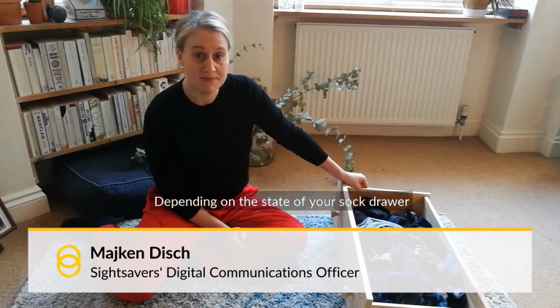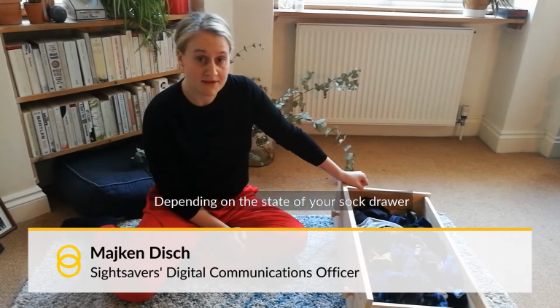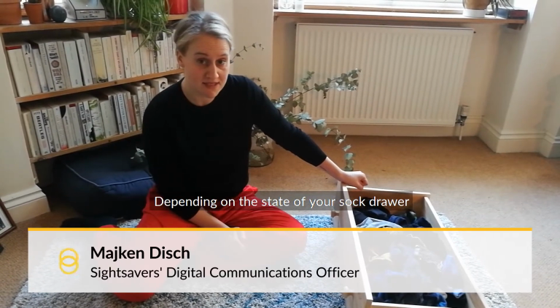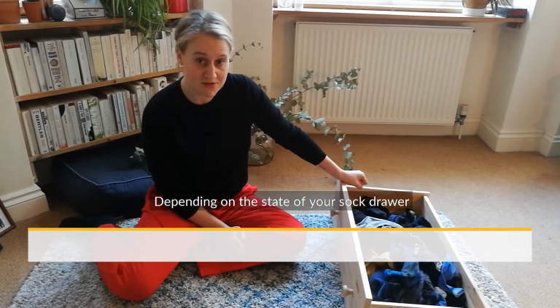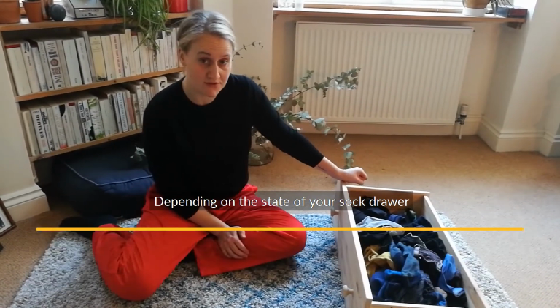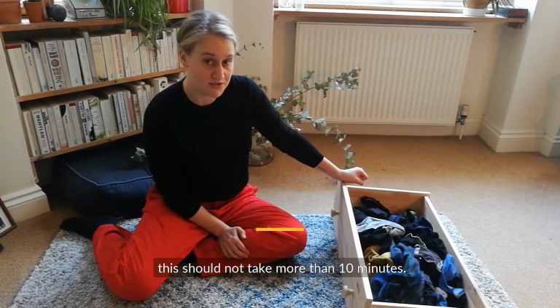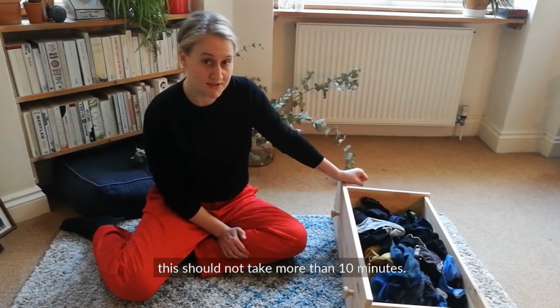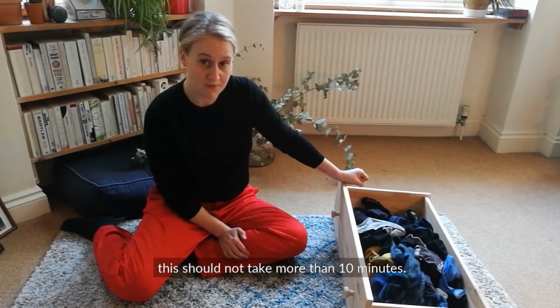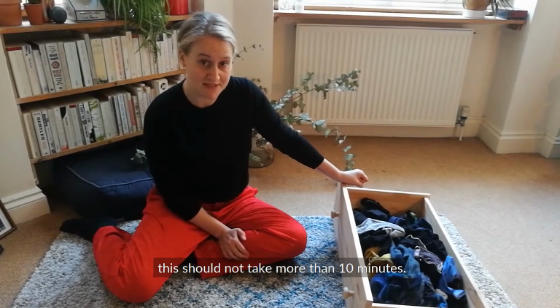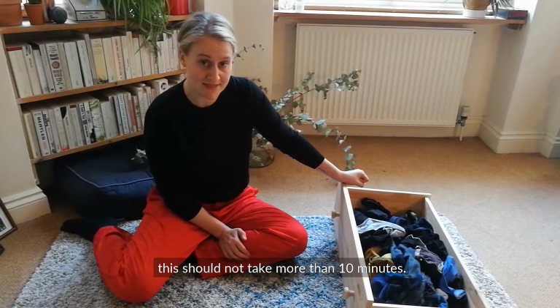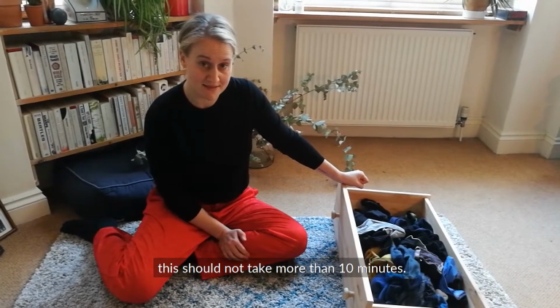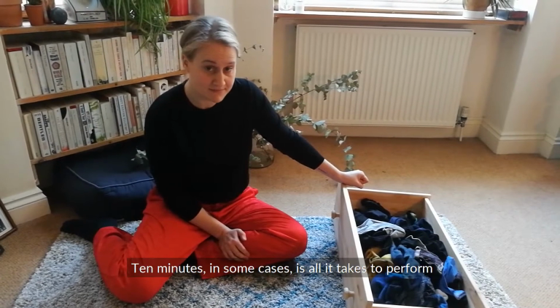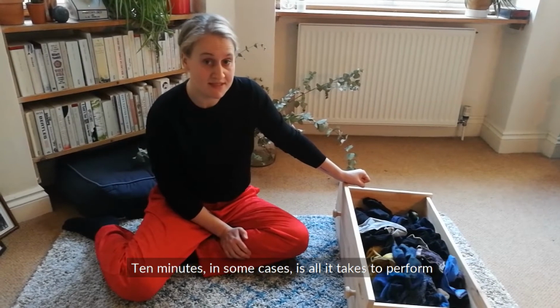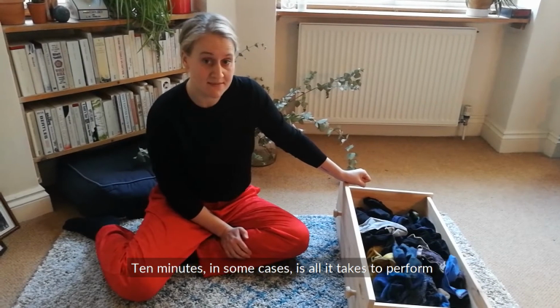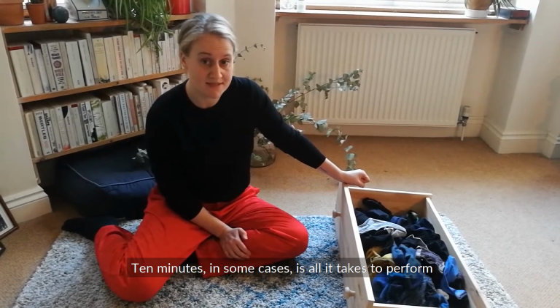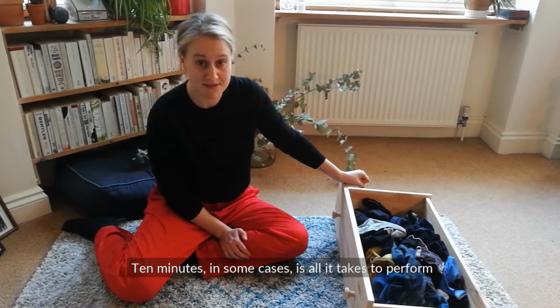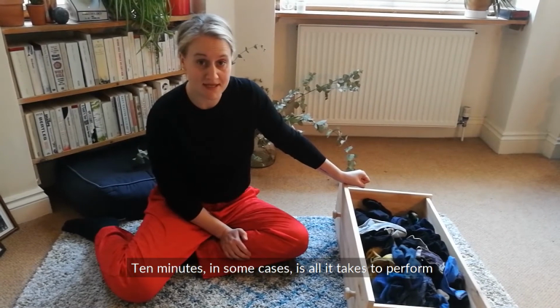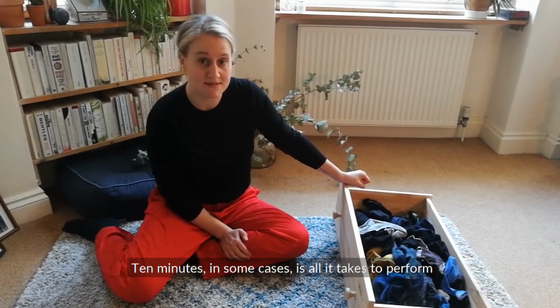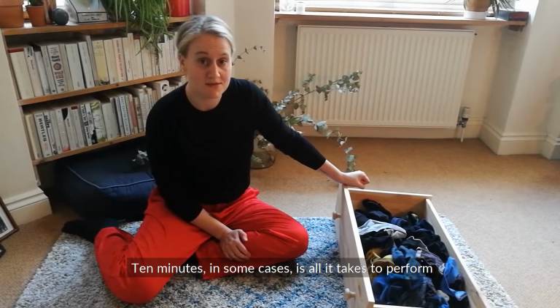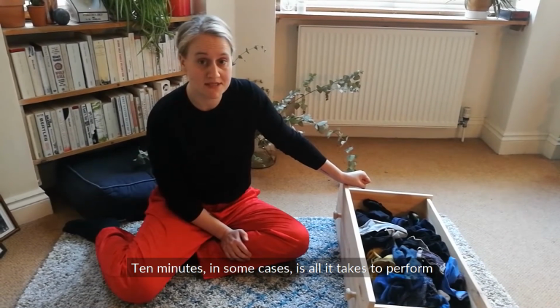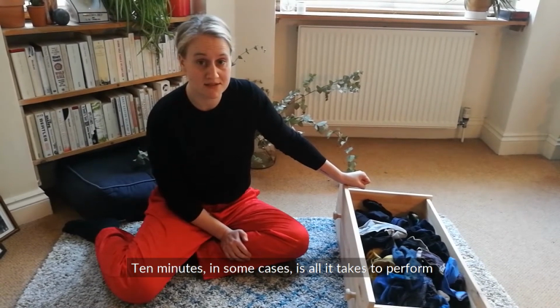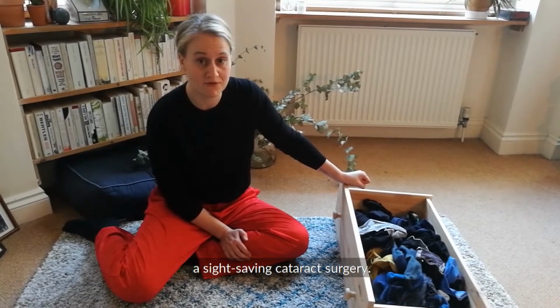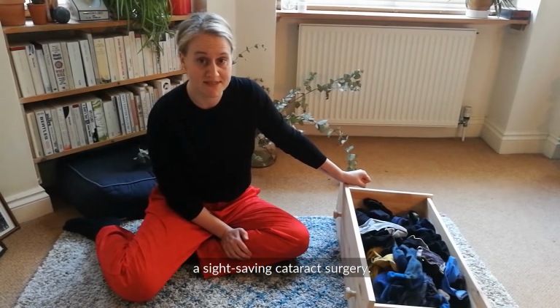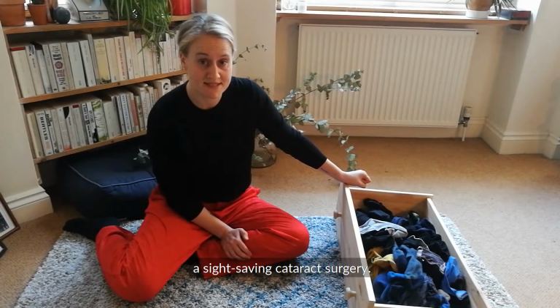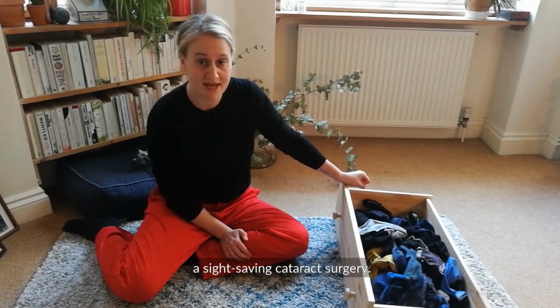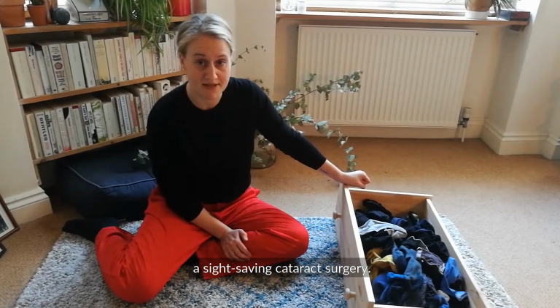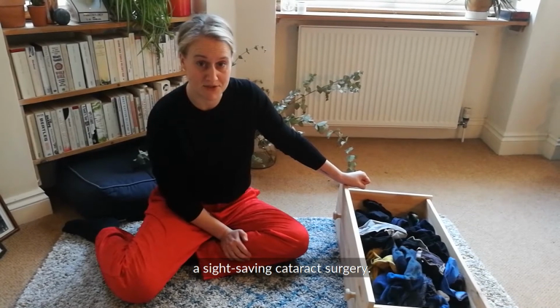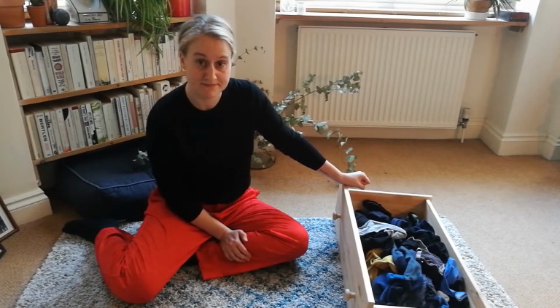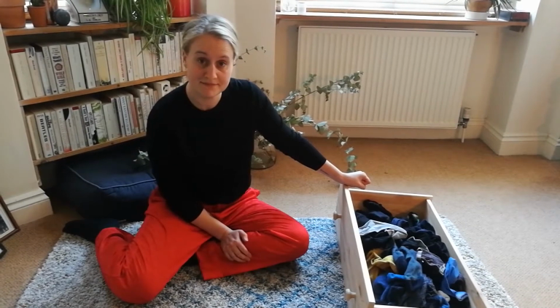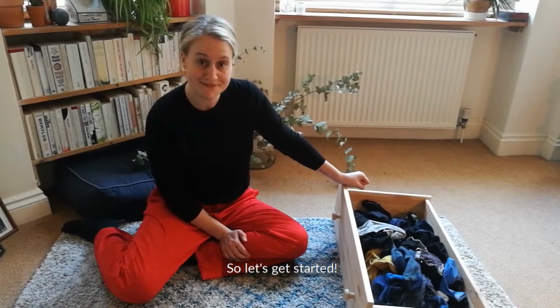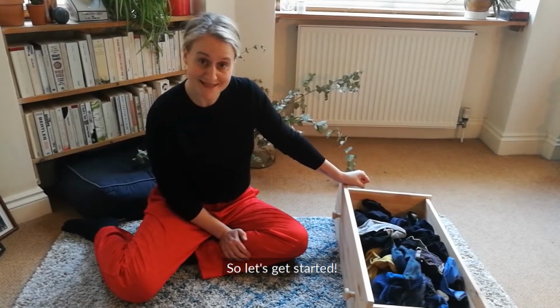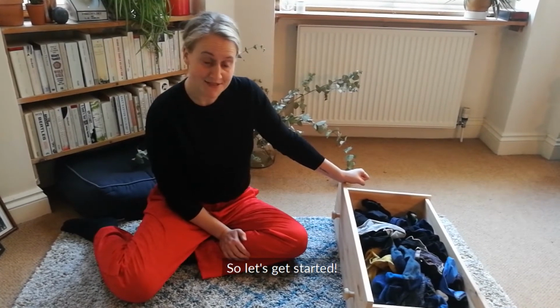Depending on the state of your sock drawer, this should not take more than 10 minutes. 10 minutes, in some cases, is all it takes to perform a sight-saving cataract surgery. So let's get started.